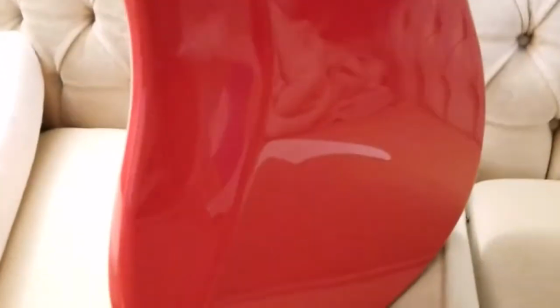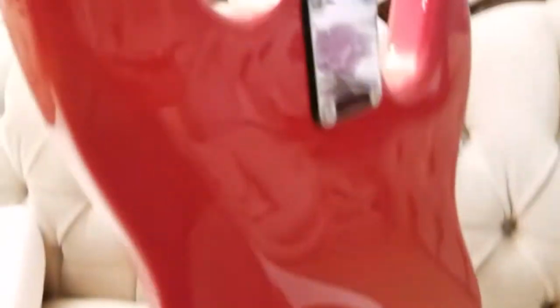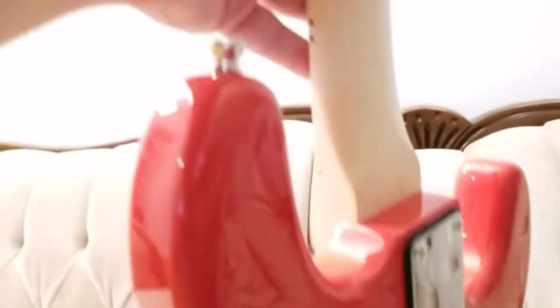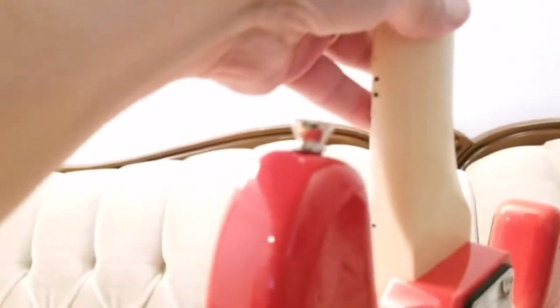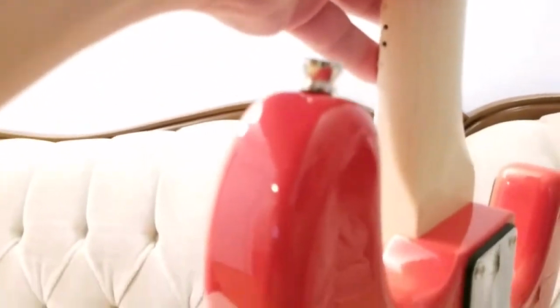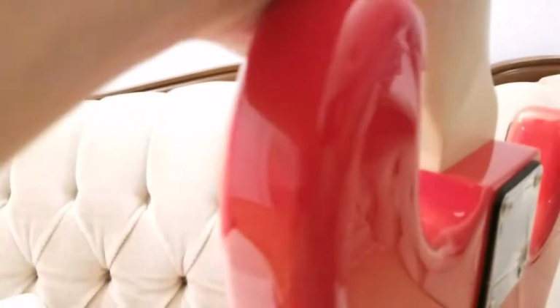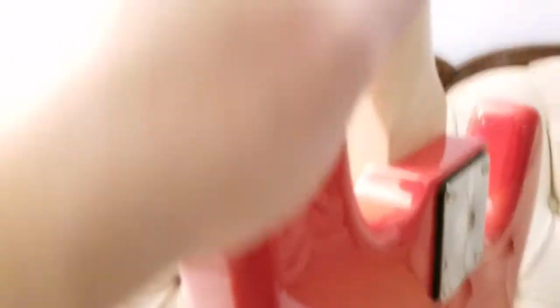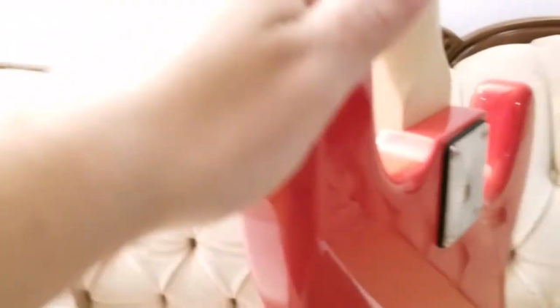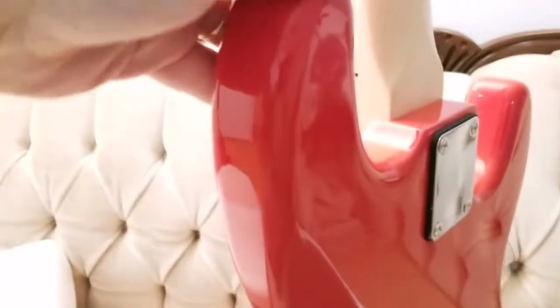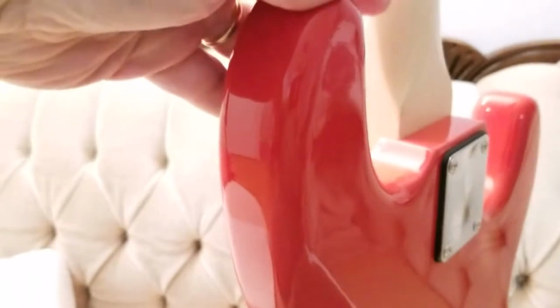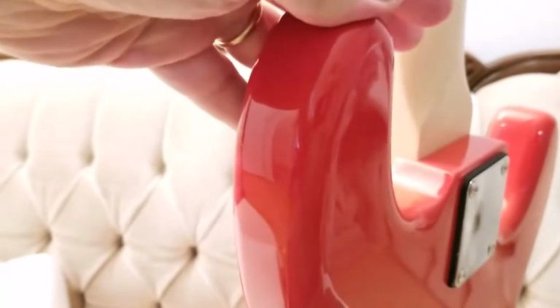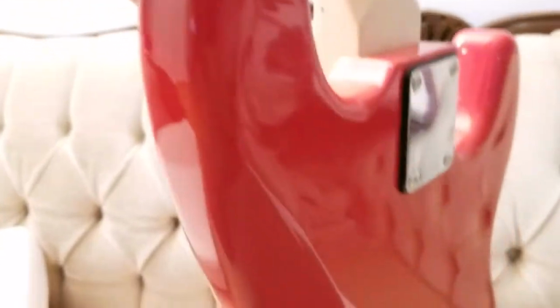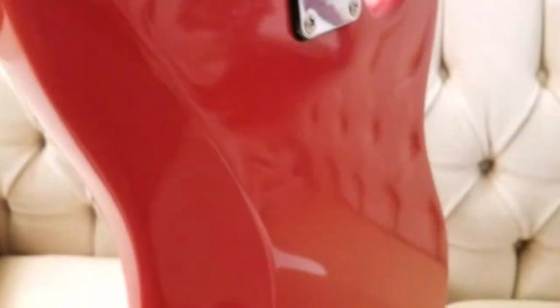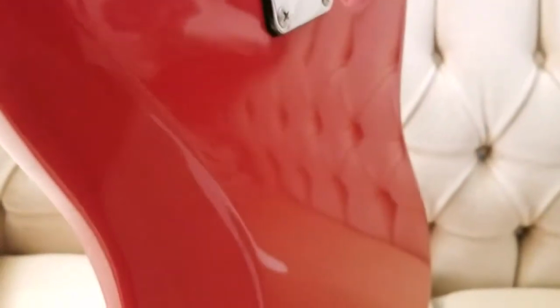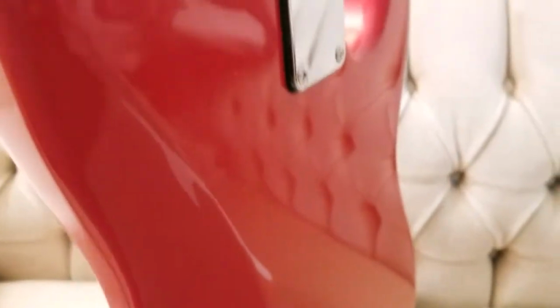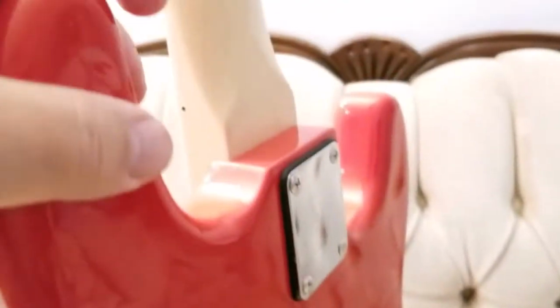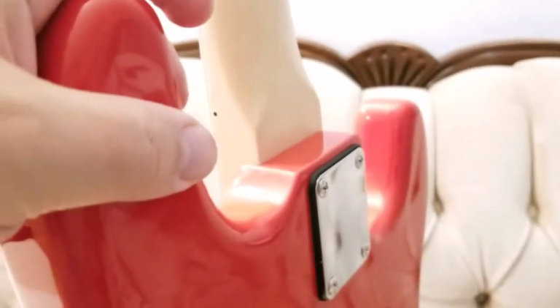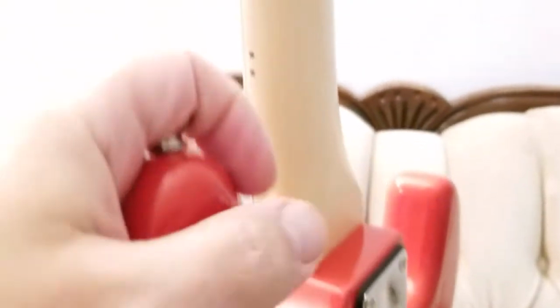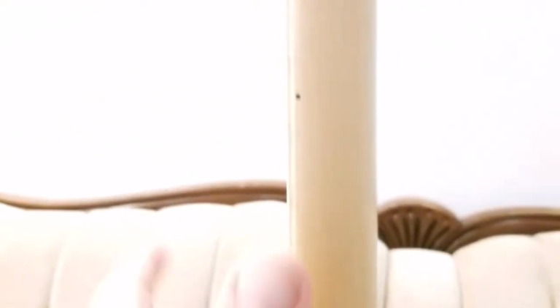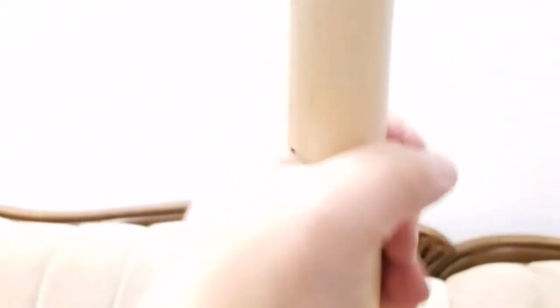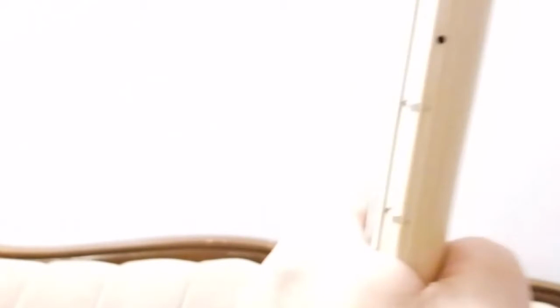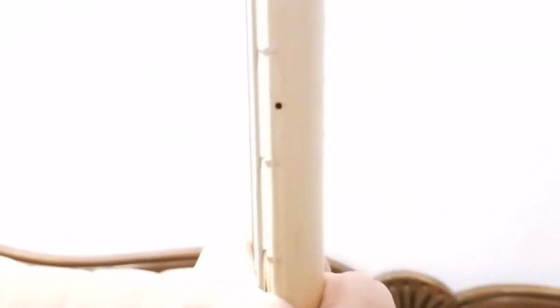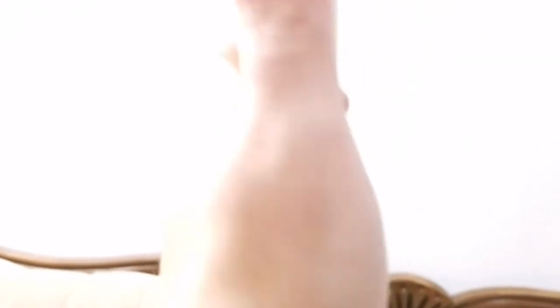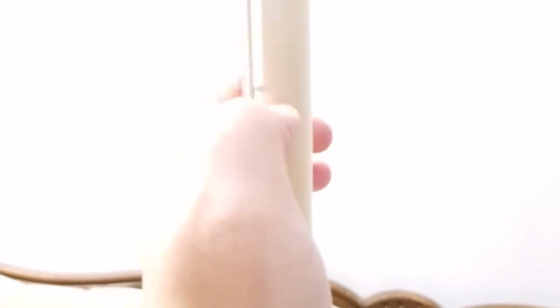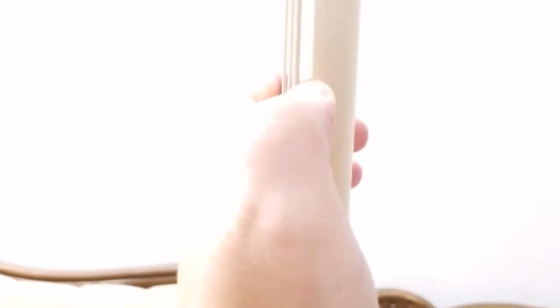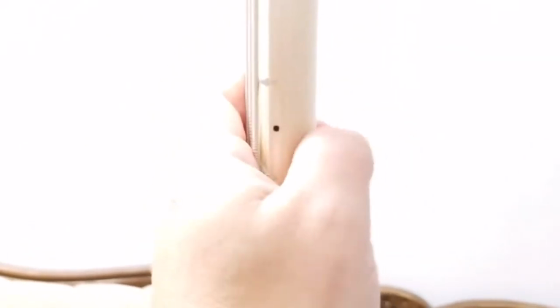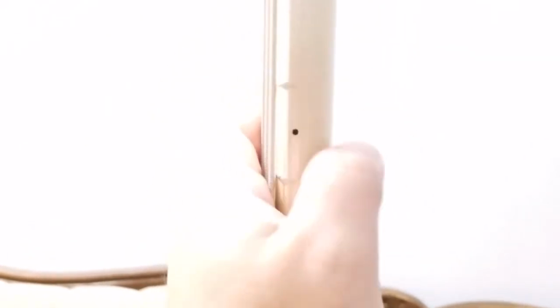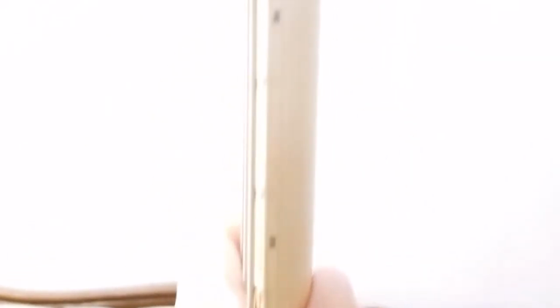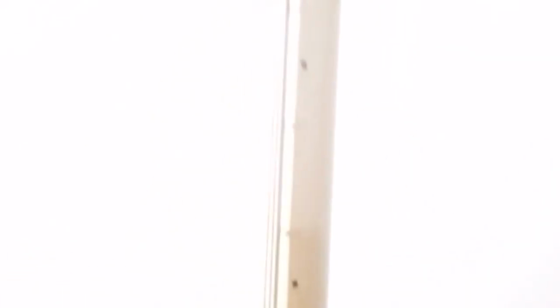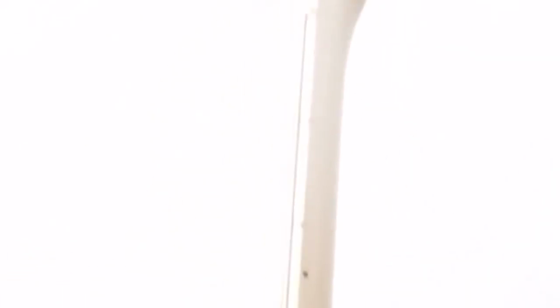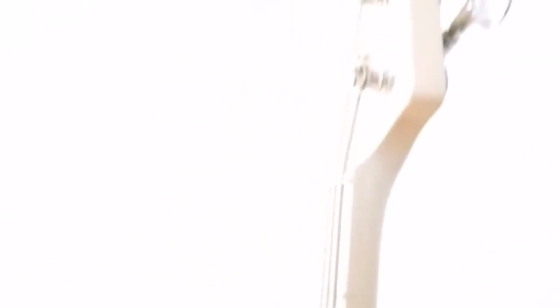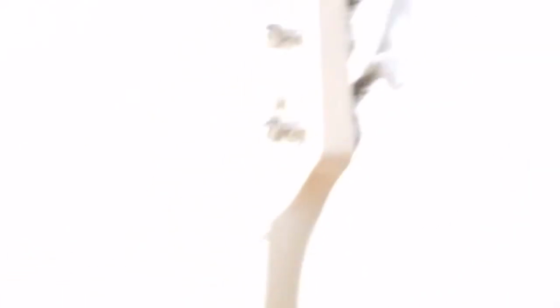This thing is absolutely gorgeous. It's light. The body is made of basswood, it's in Fiesta Red, and the fit and finish is absolutely perfect. It's finished with a polyurethane coating.